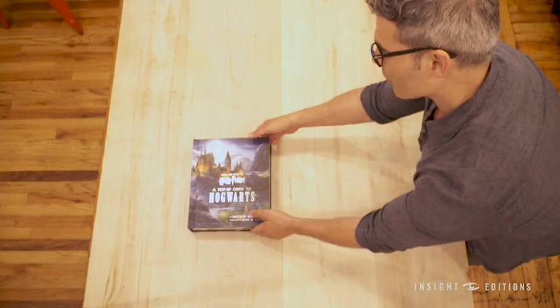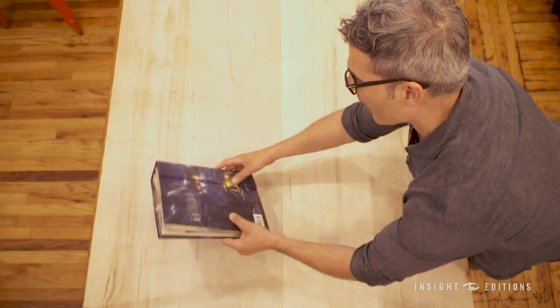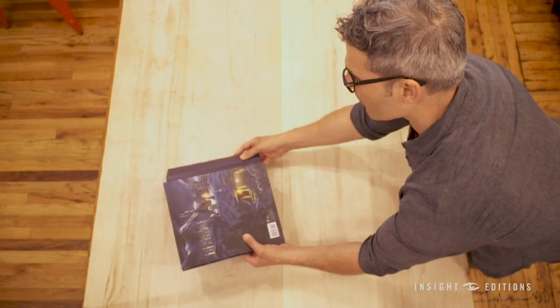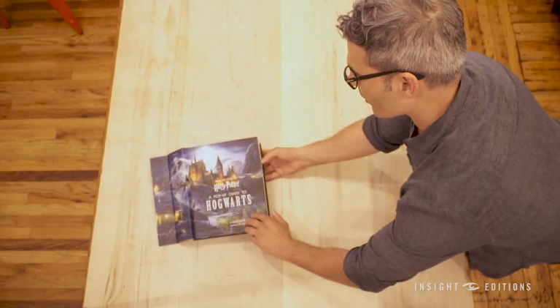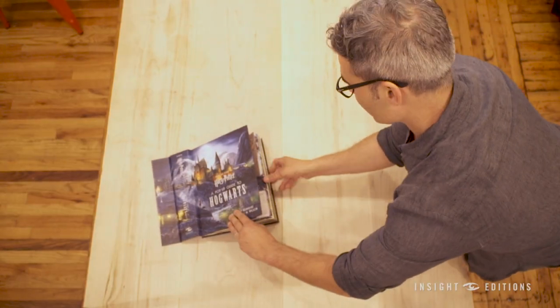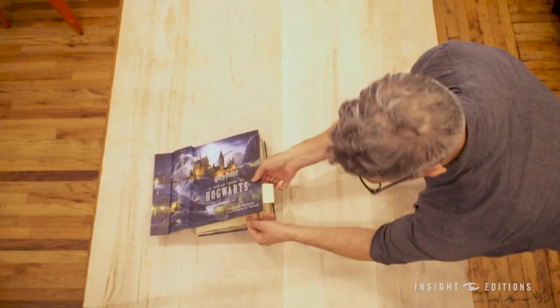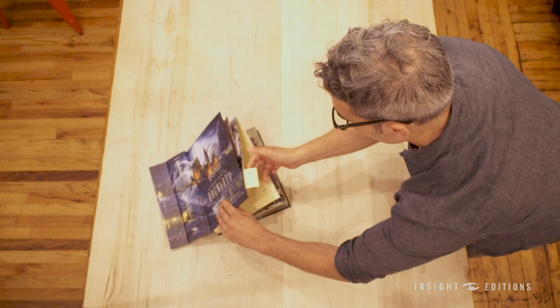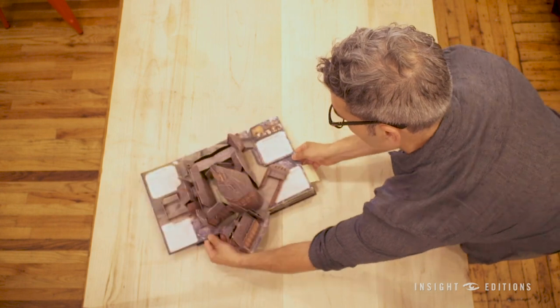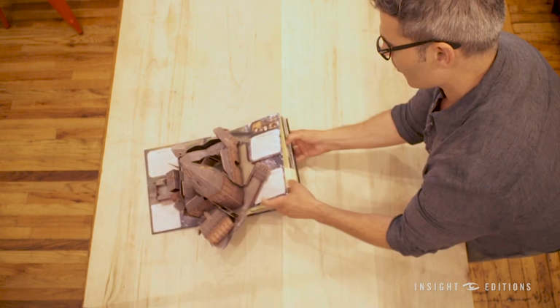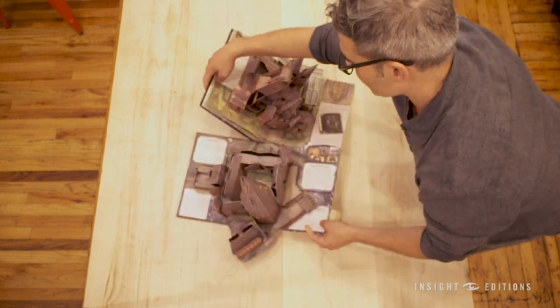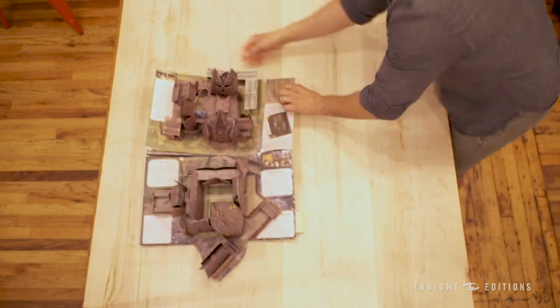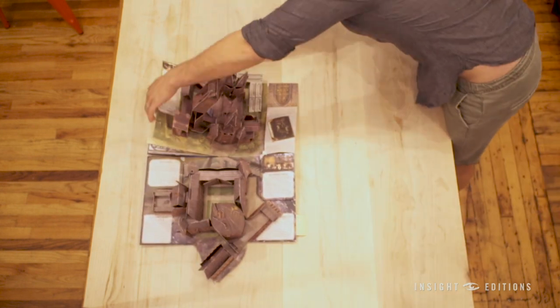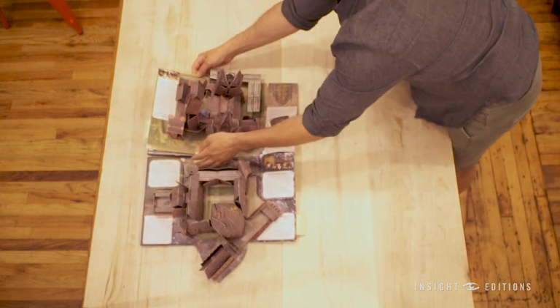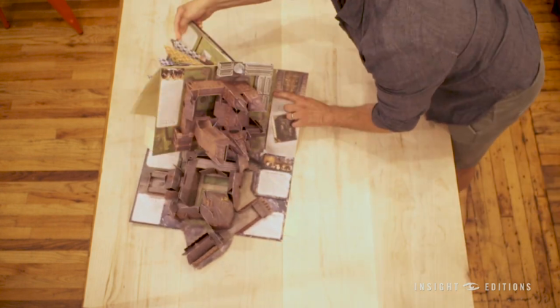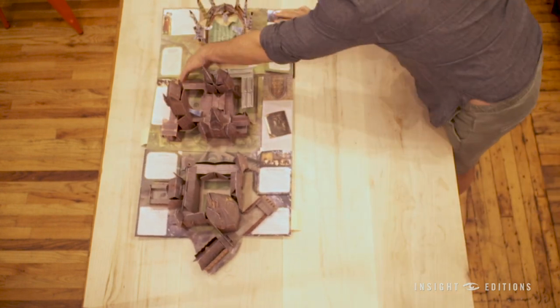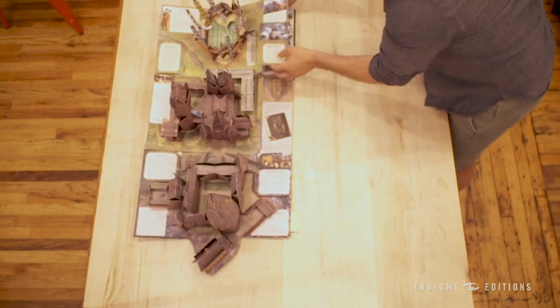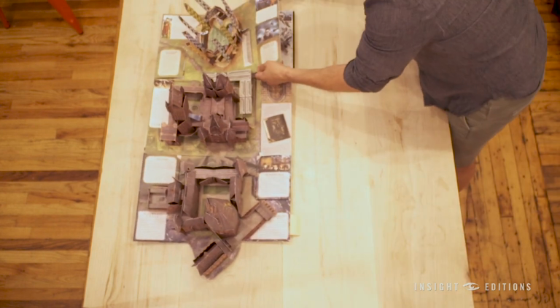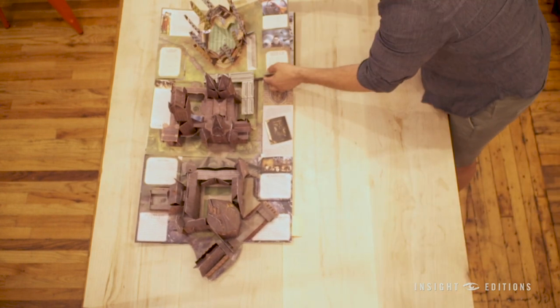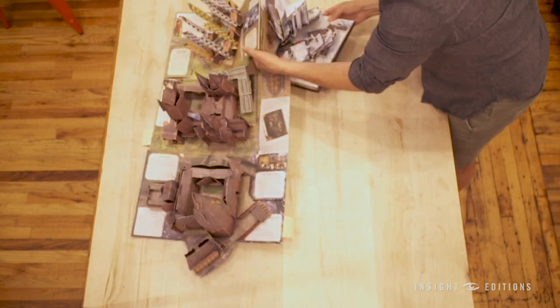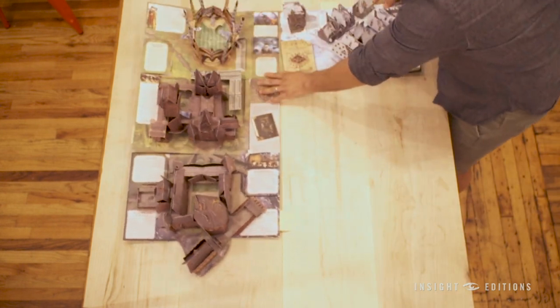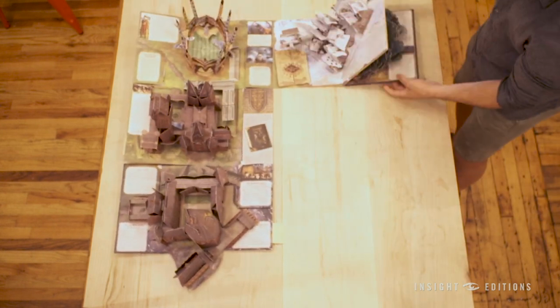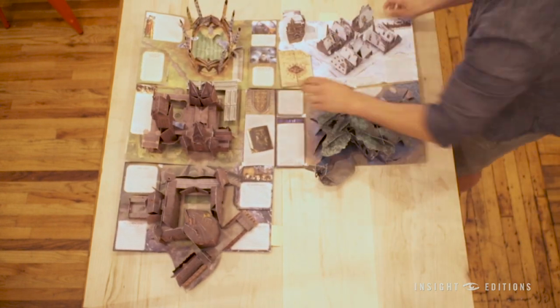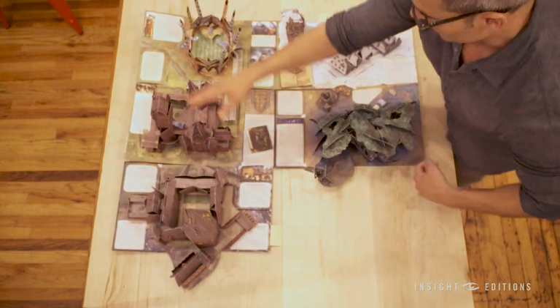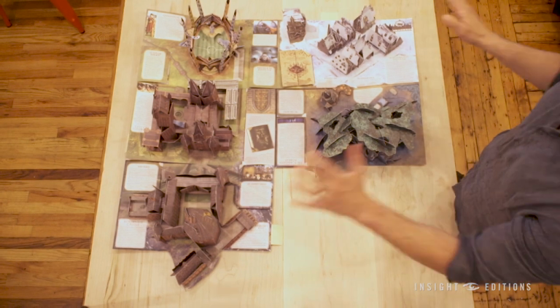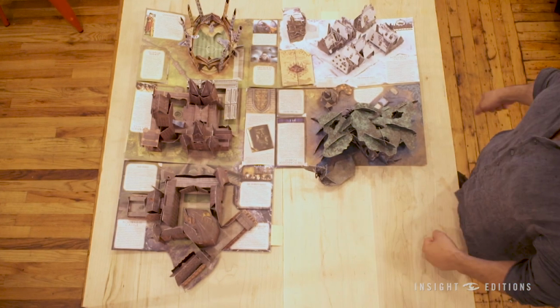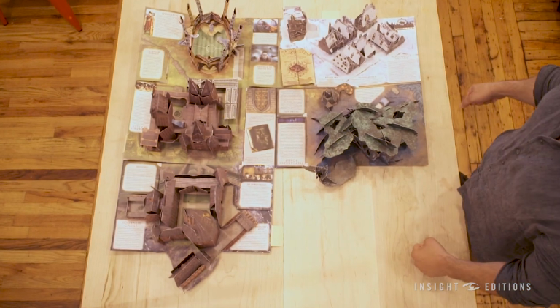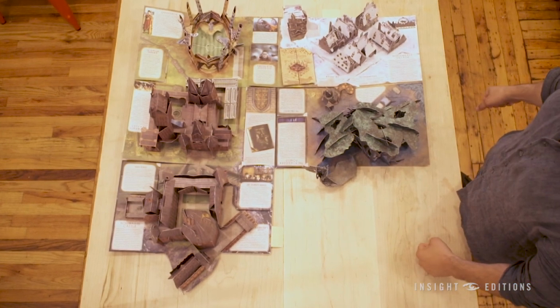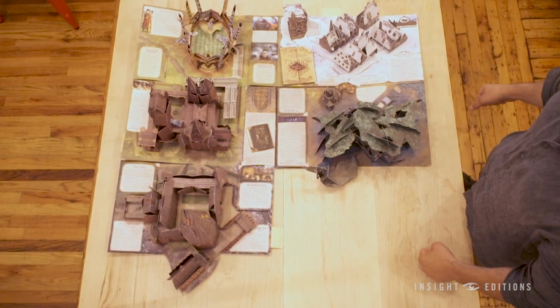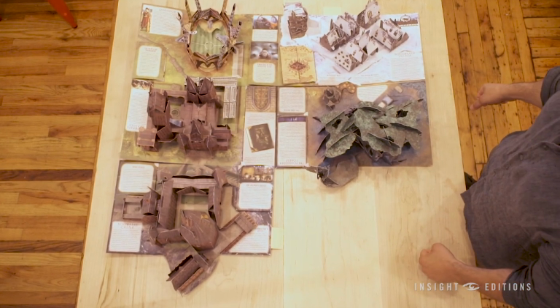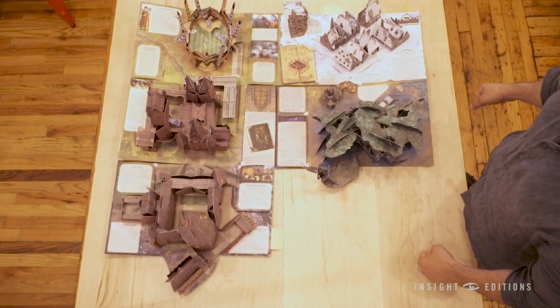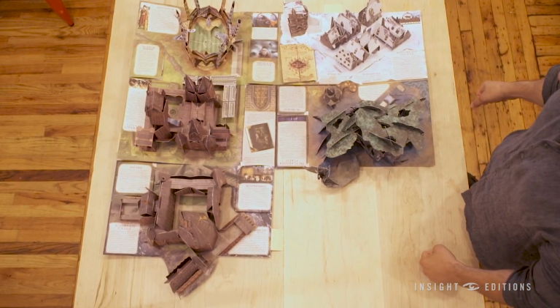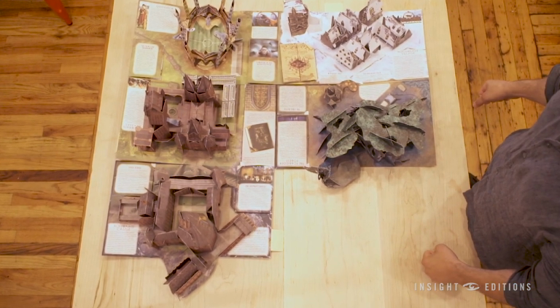You can actually open up the entire book and each of the spreads are sort of linked together, so you can unfold it and it turns into a giant map of Hogwarts.